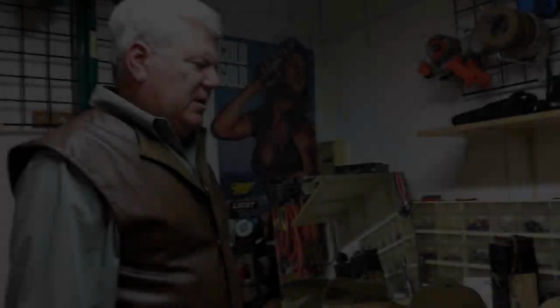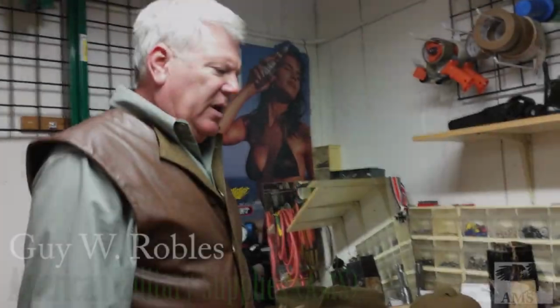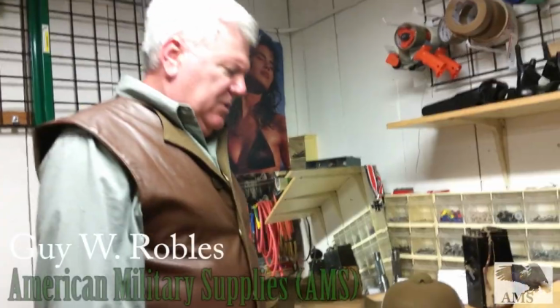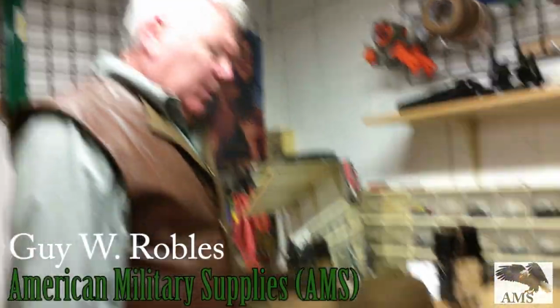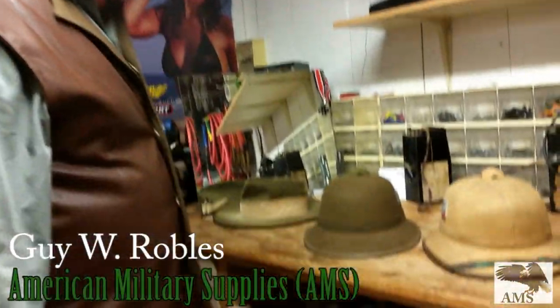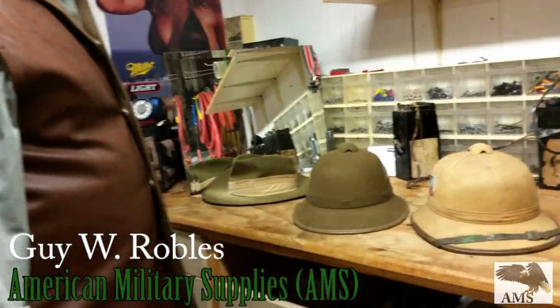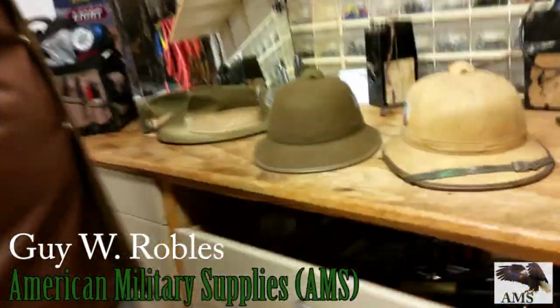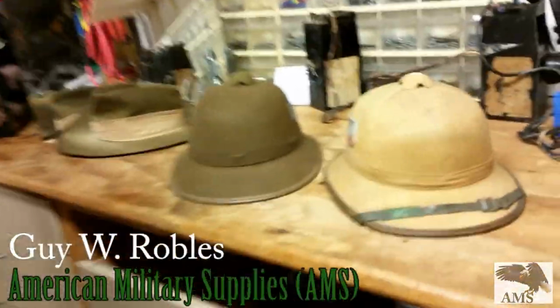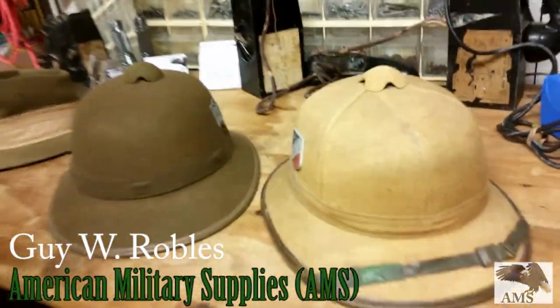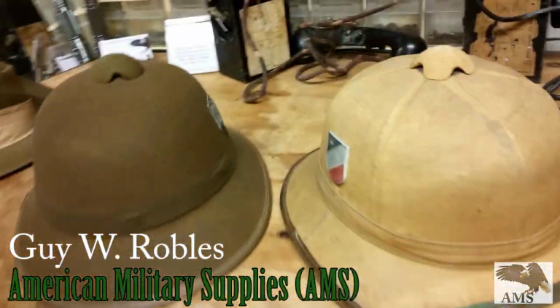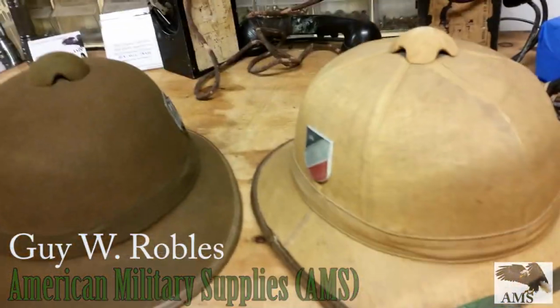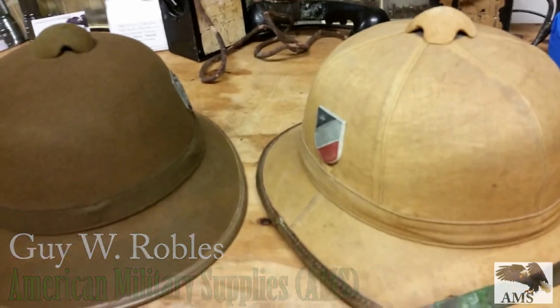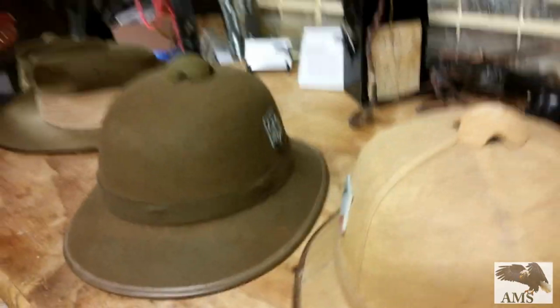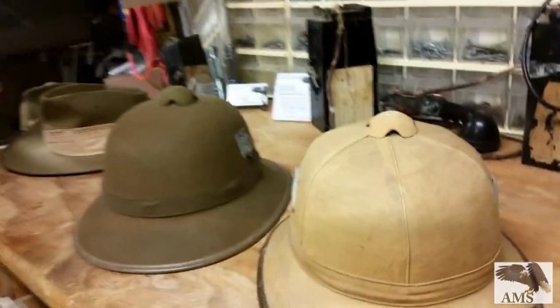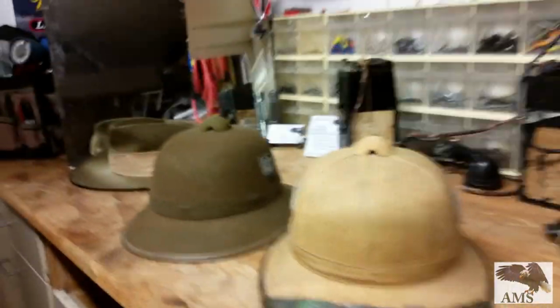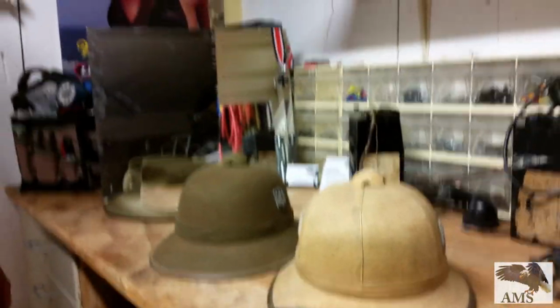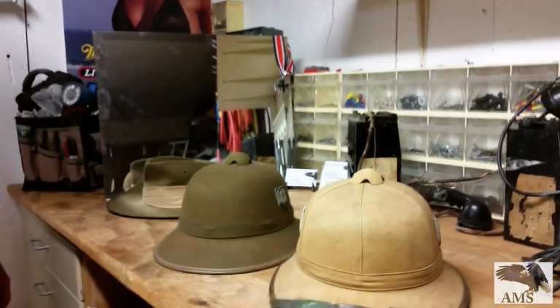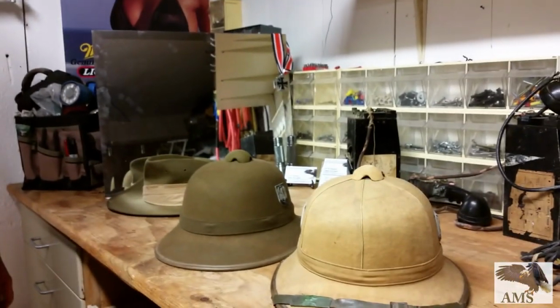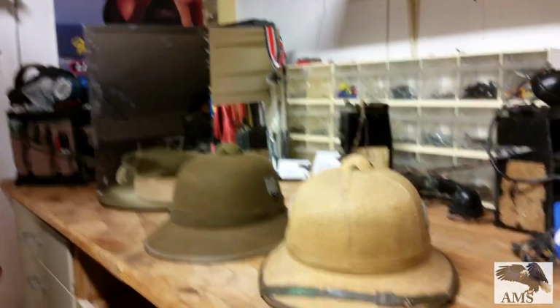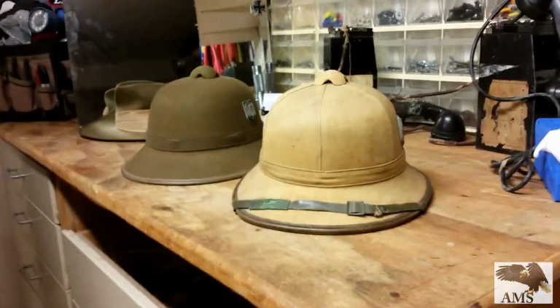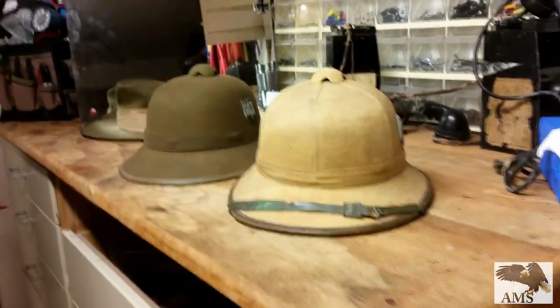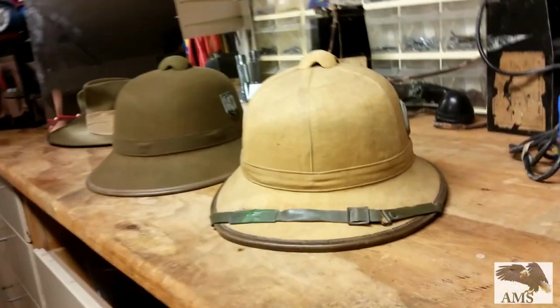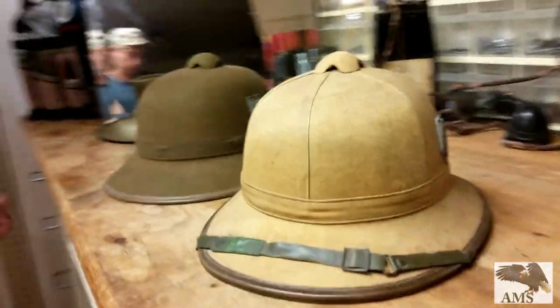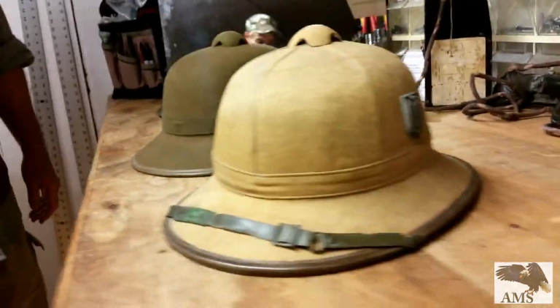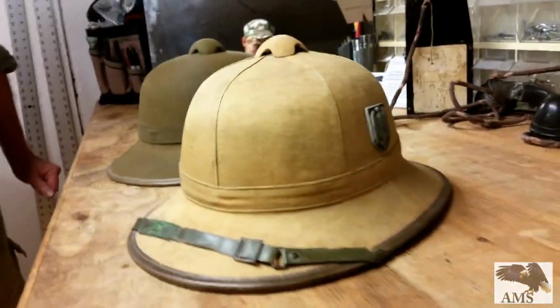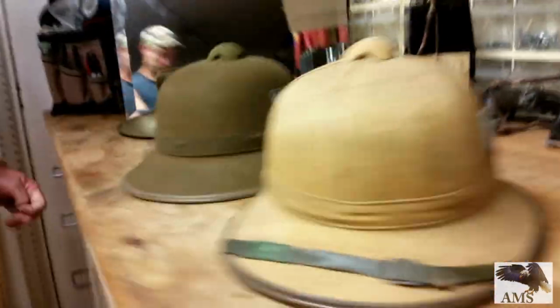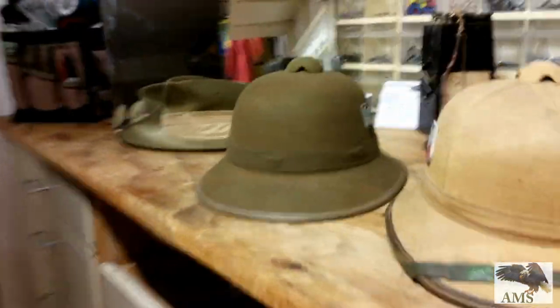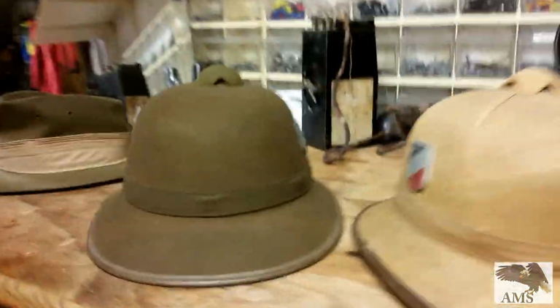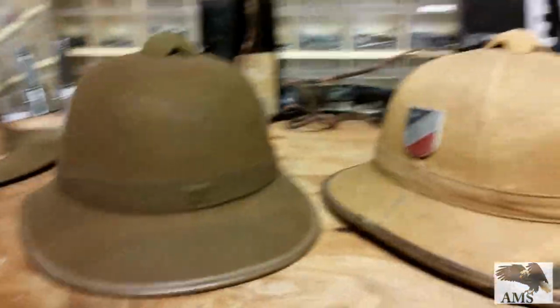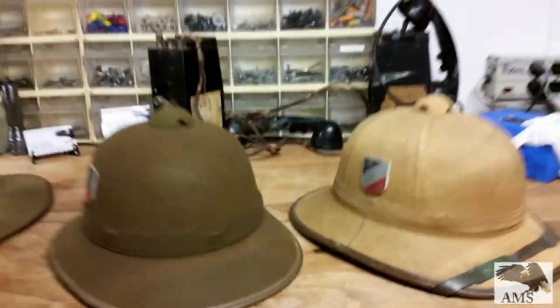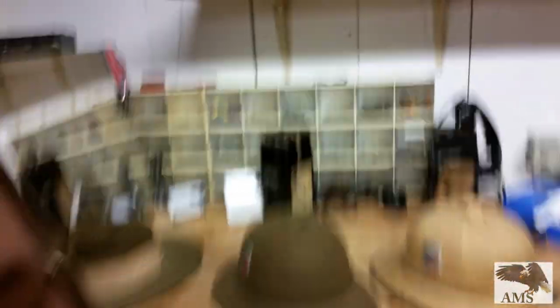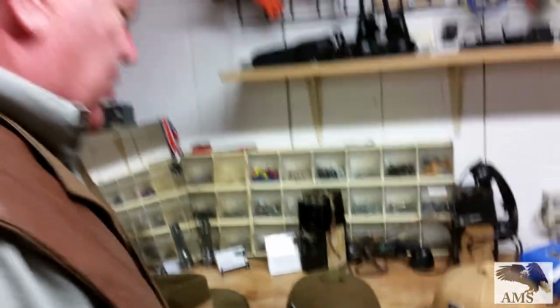Today we're looking at two German World War II sun helmets, sometimes called tropical pith helmets. The Americans had a similar one. The English had a similar one. These just happened to be German.